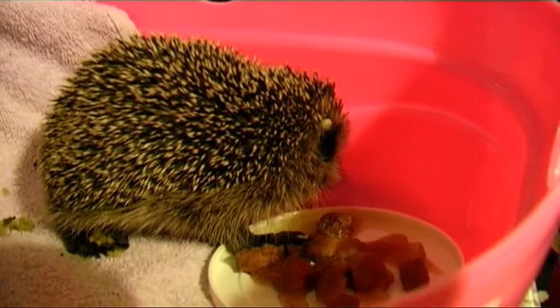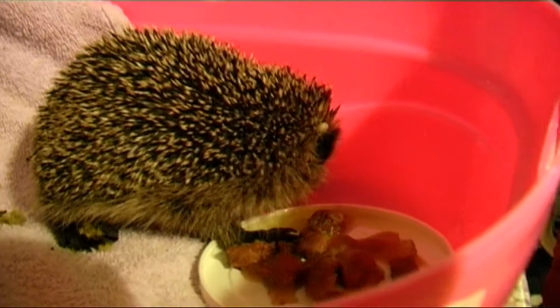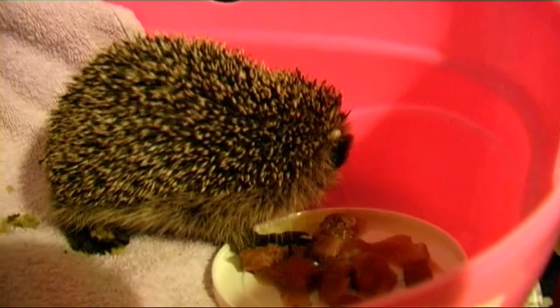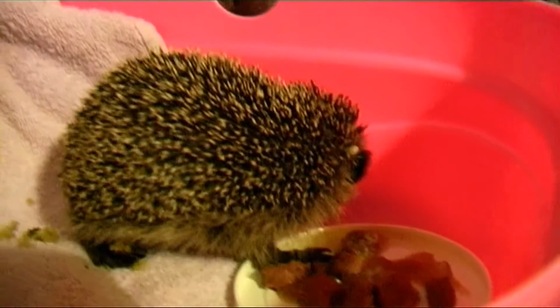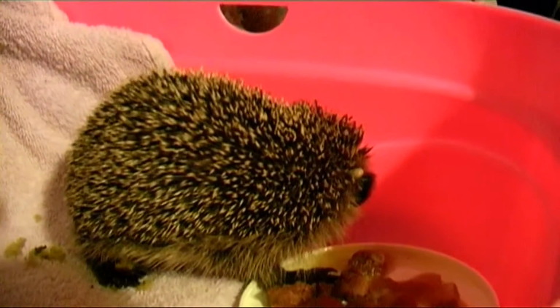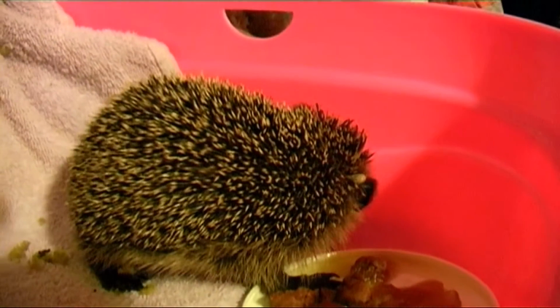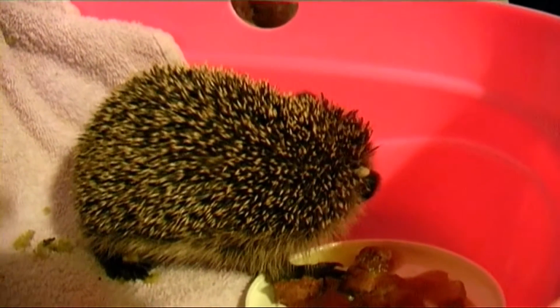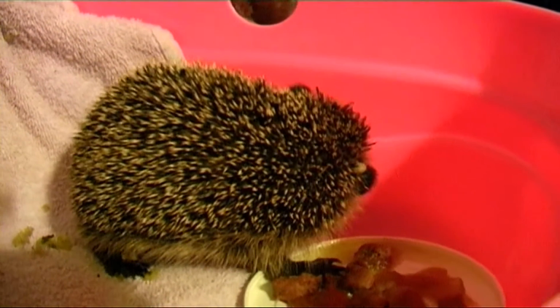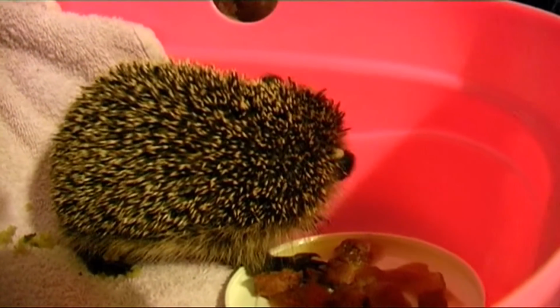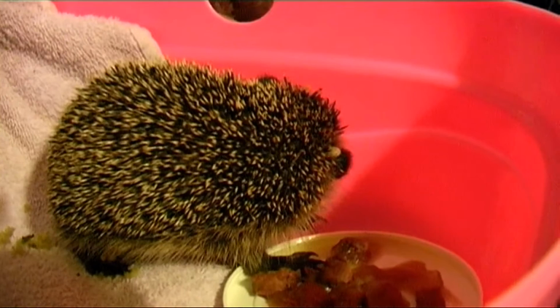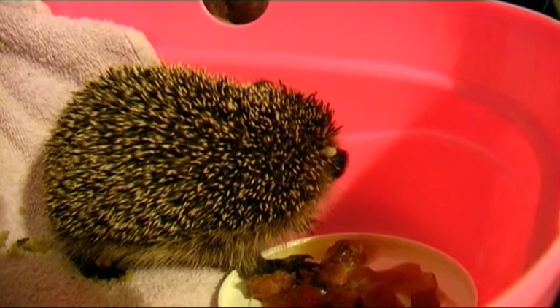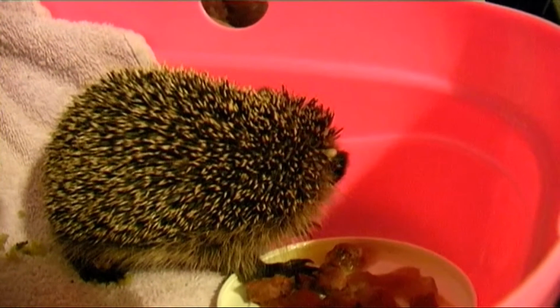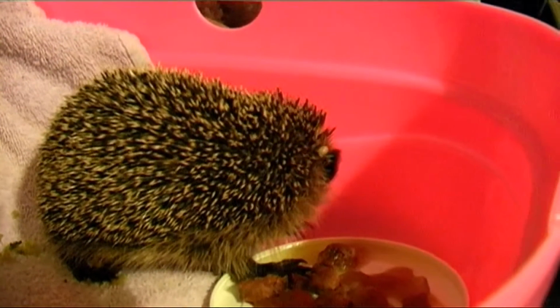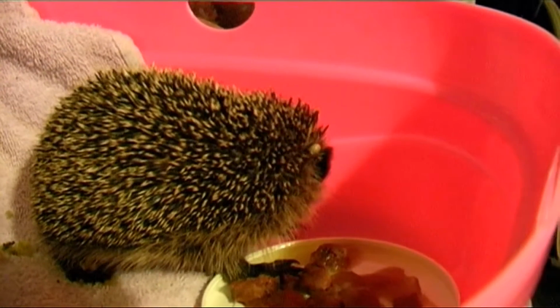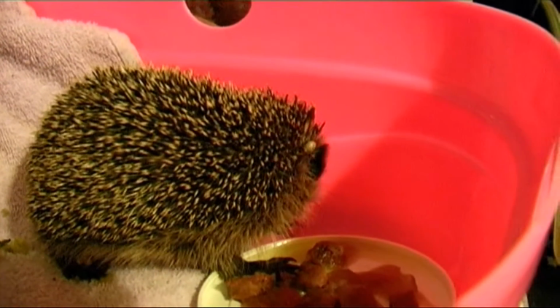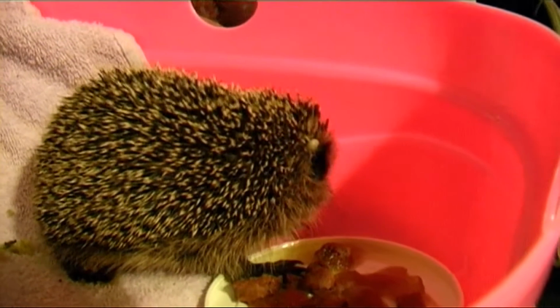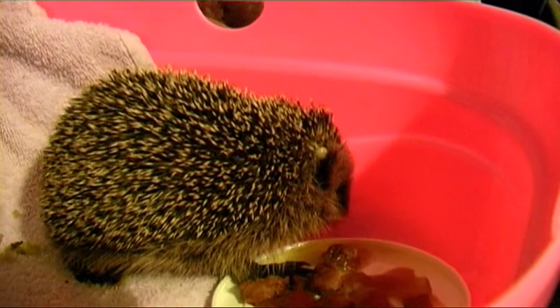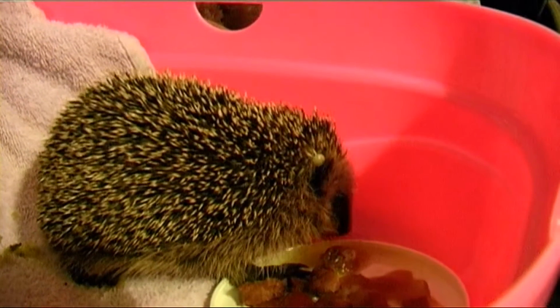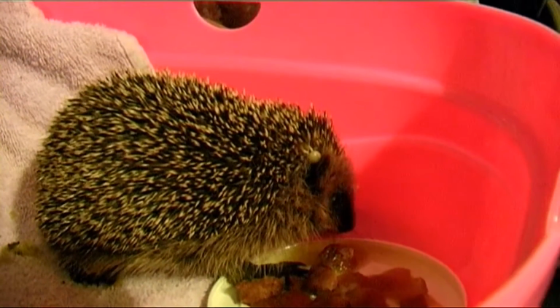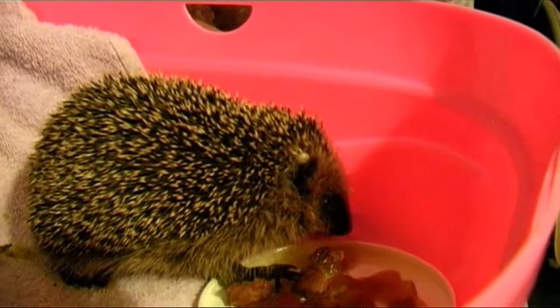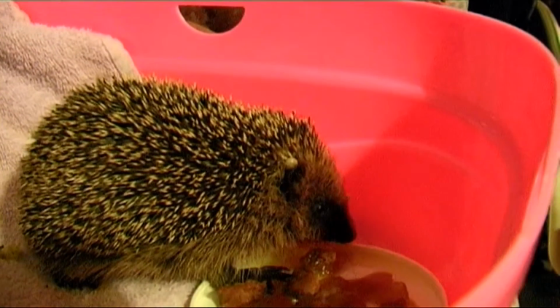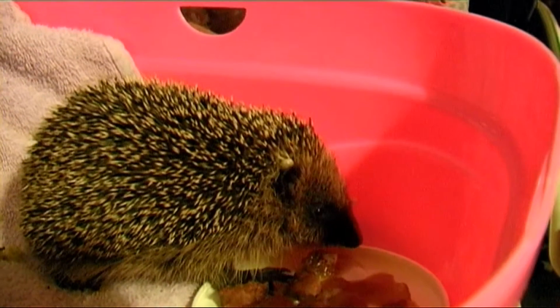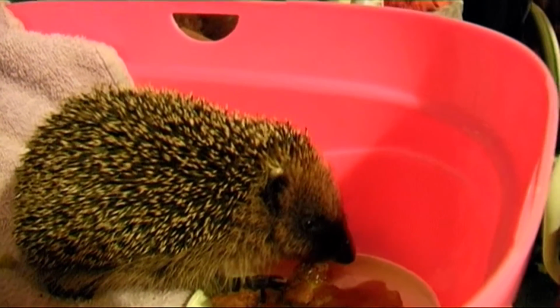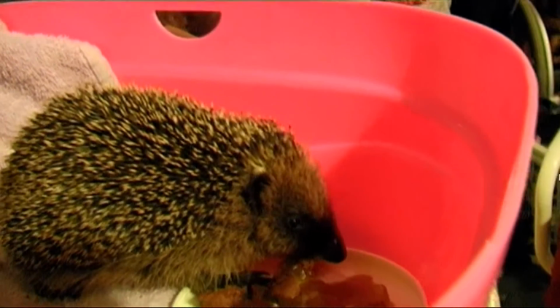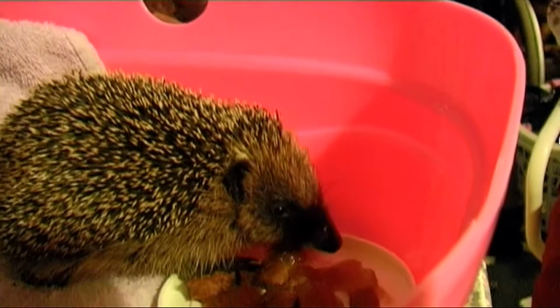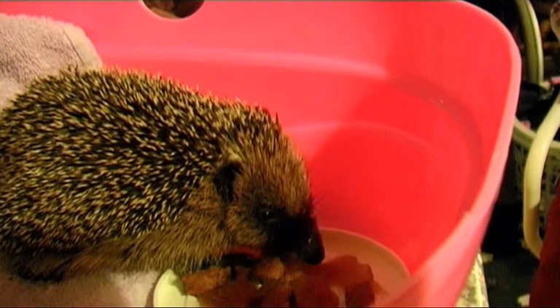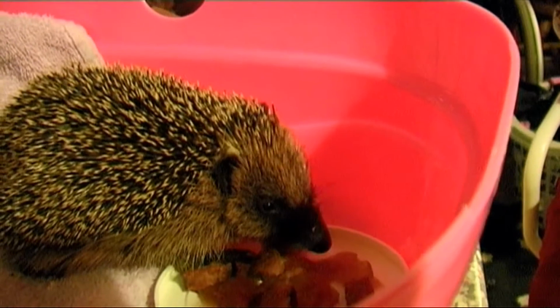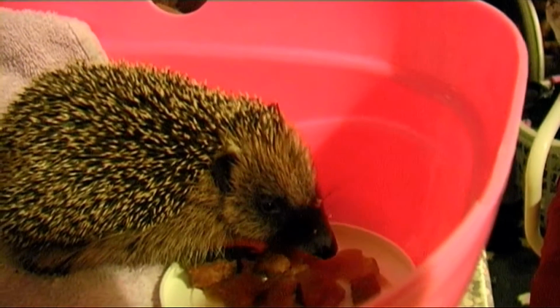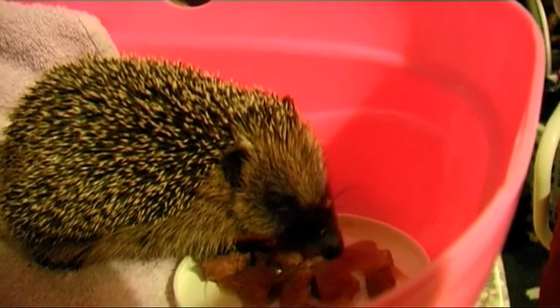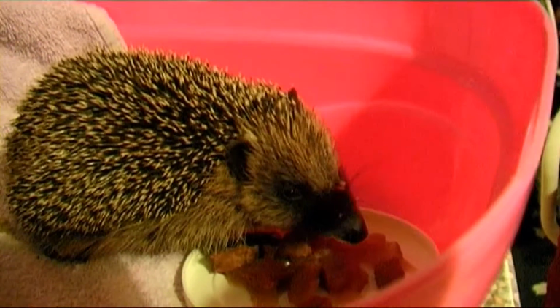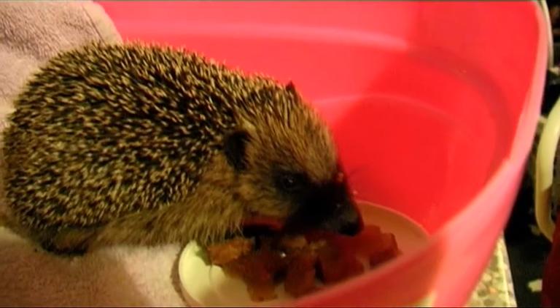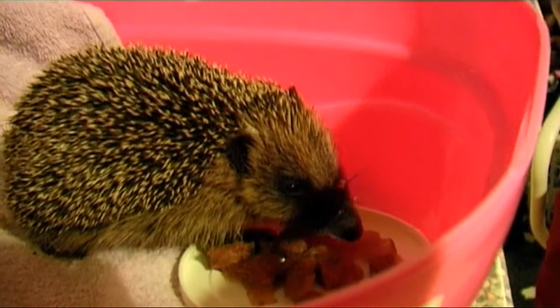Right now she's very unsteady and sporting a large tick behind her ear. She also sounds a bit snuffly, but at least she is starting to lick the water off the food.